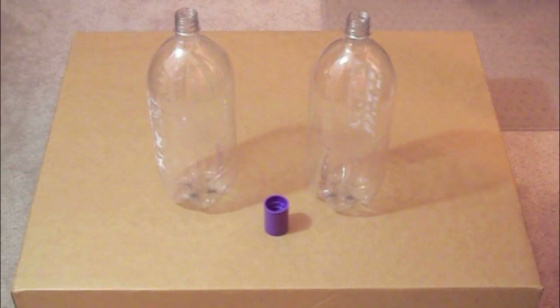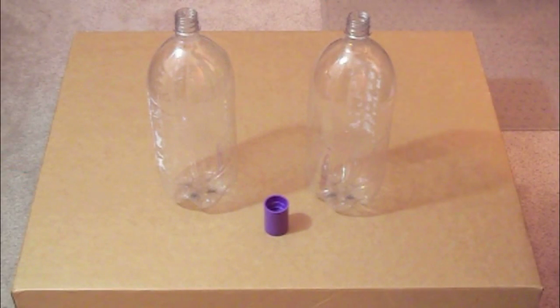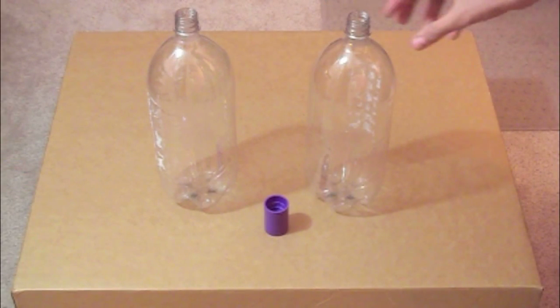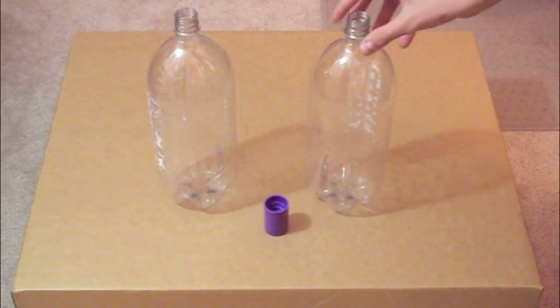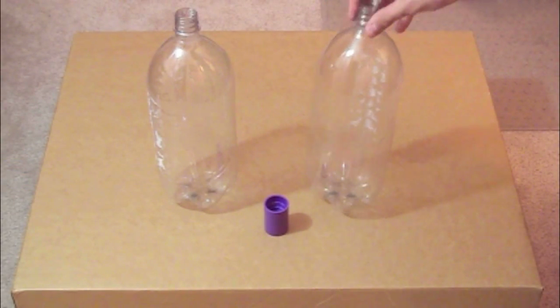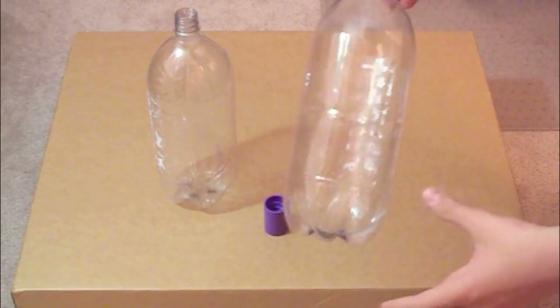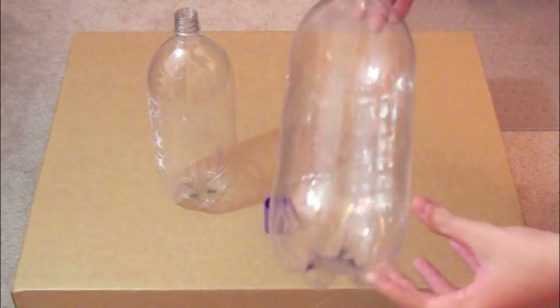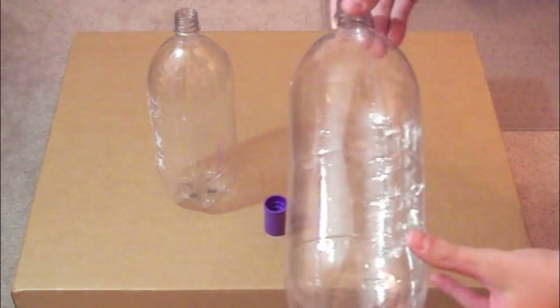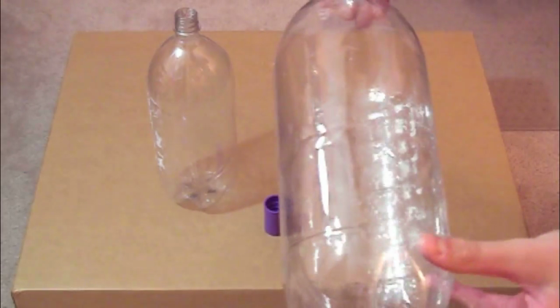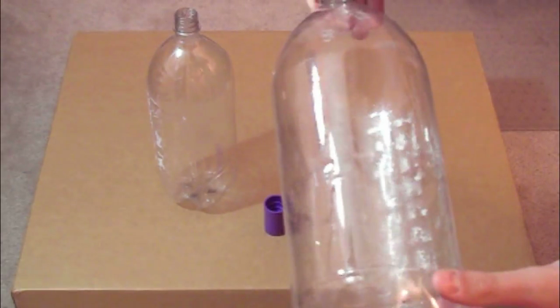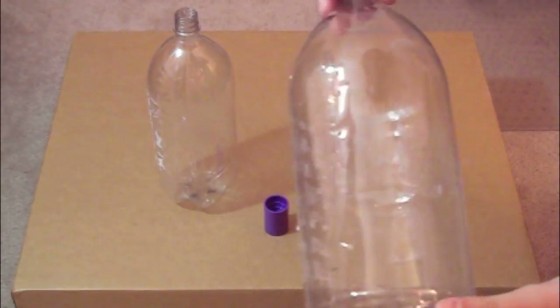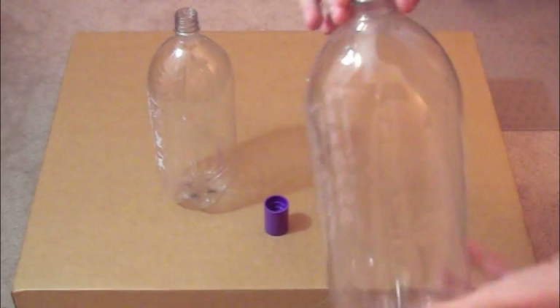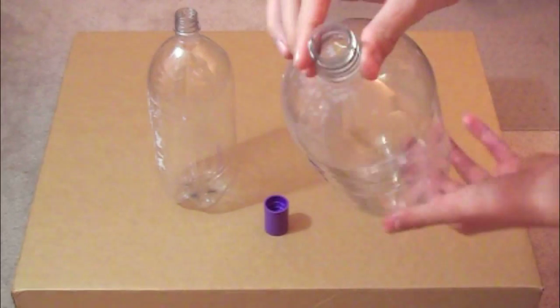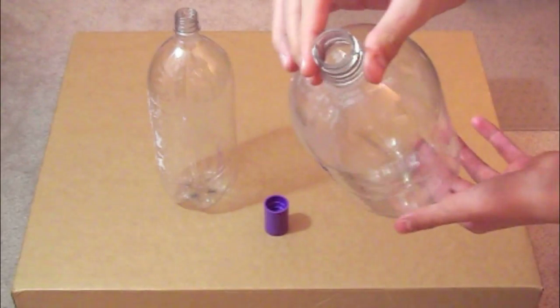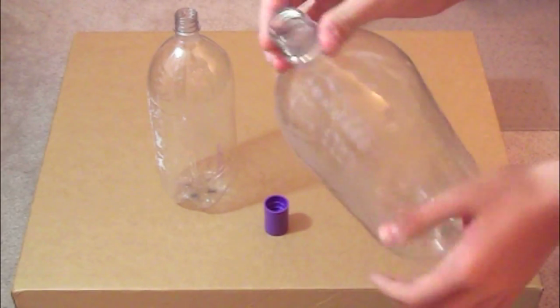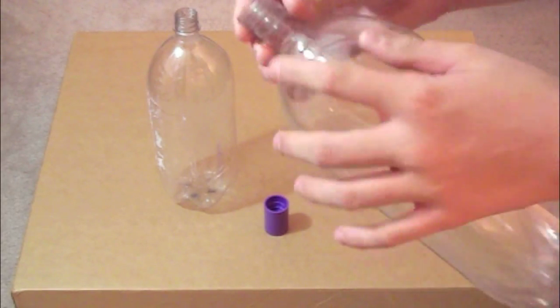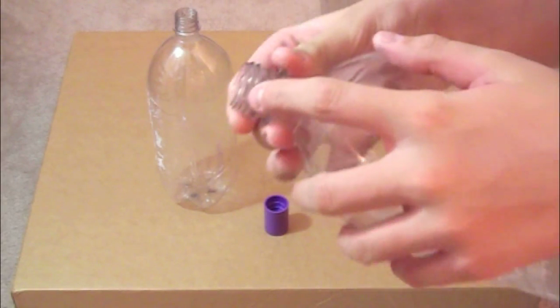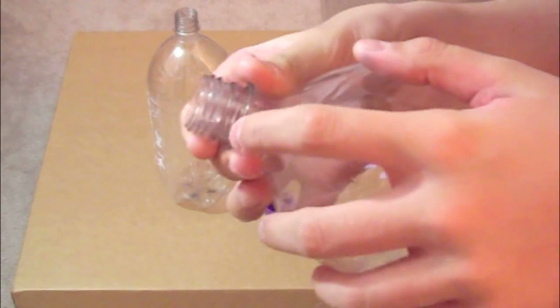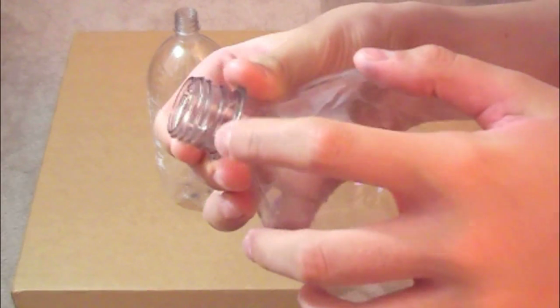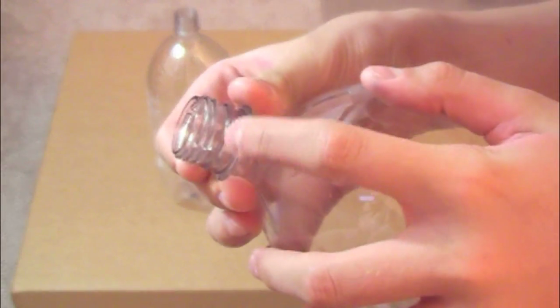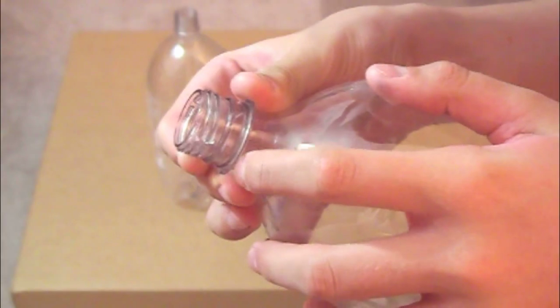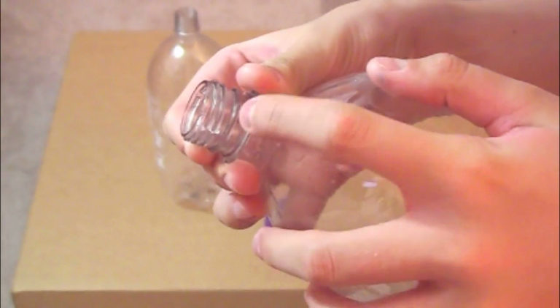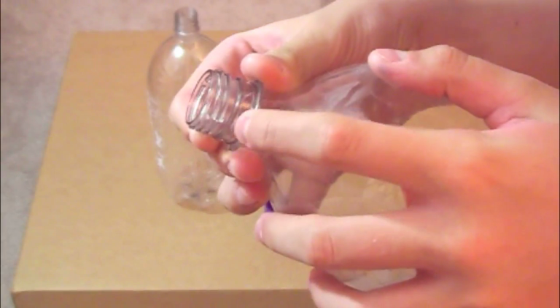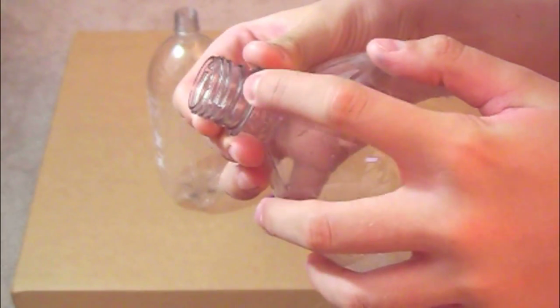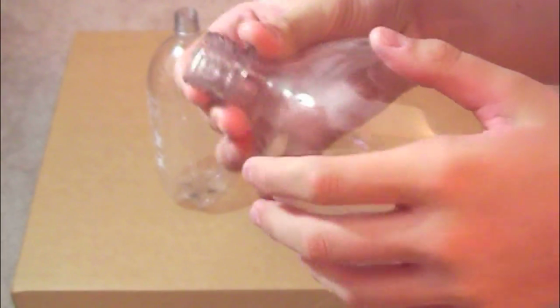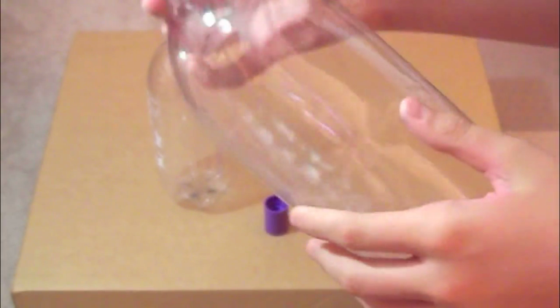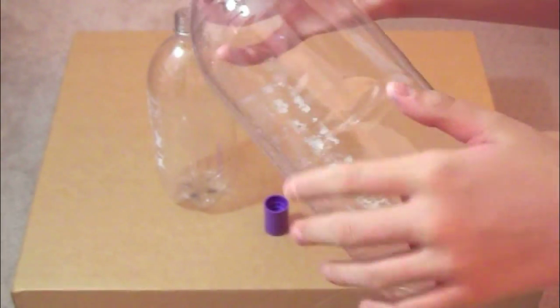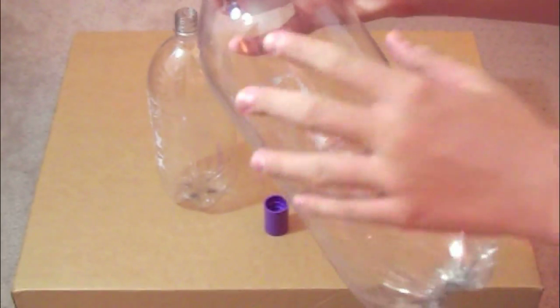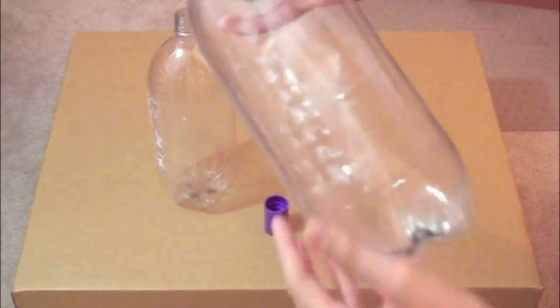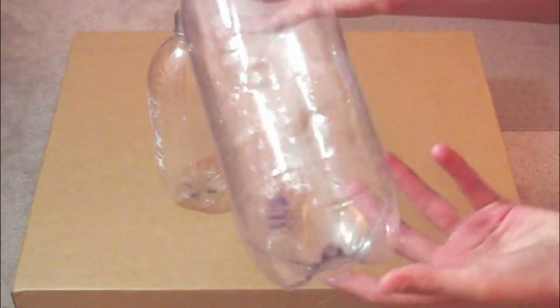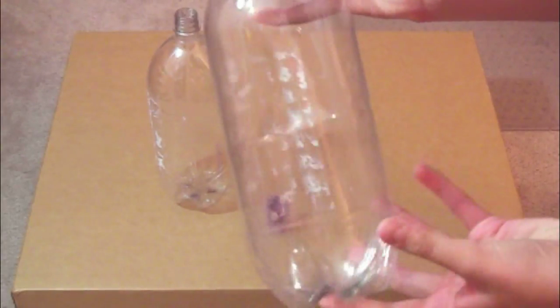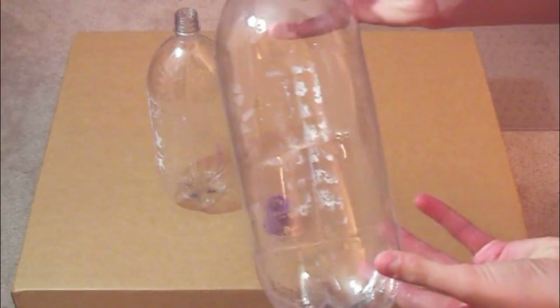For this experiment, you will need two different things. As you can see, a 2-liter bottle and 1-liter or 2-liter water — it doesn't really matter. I think 2-liter water is great.